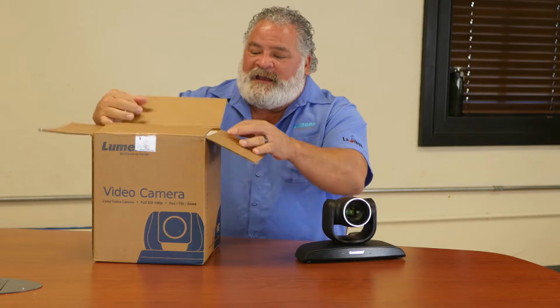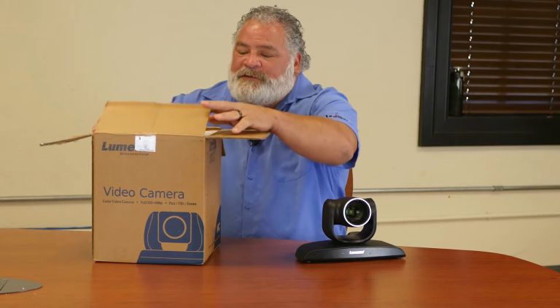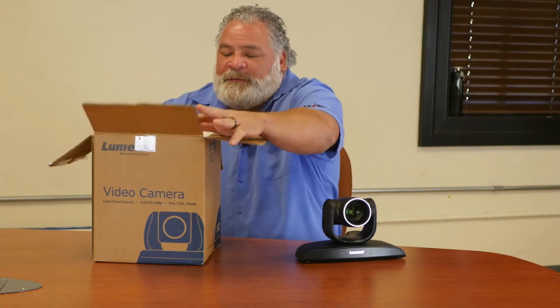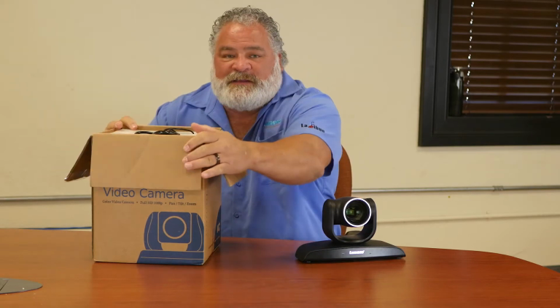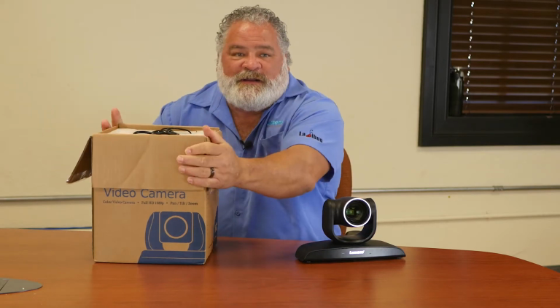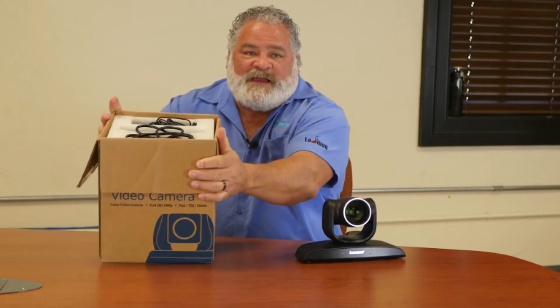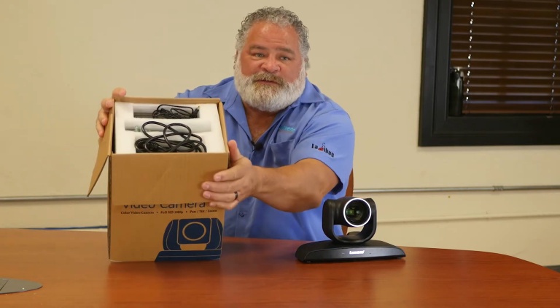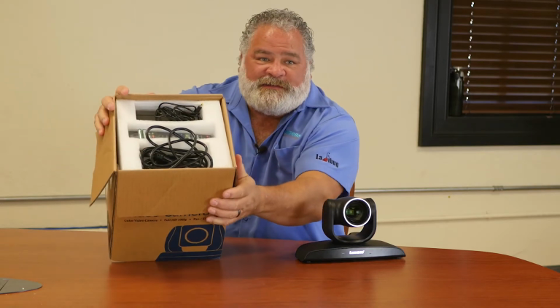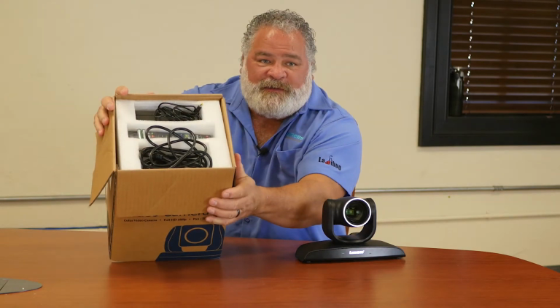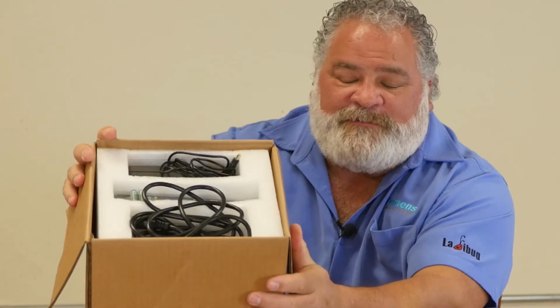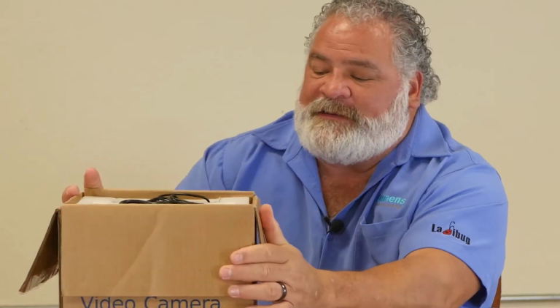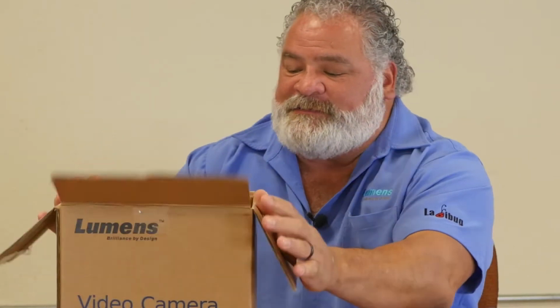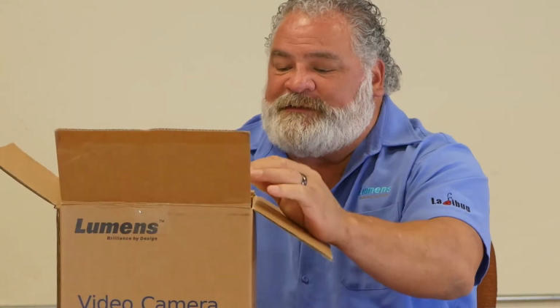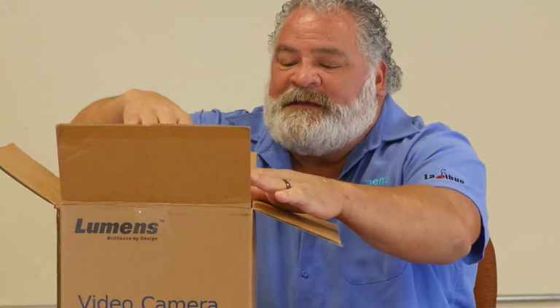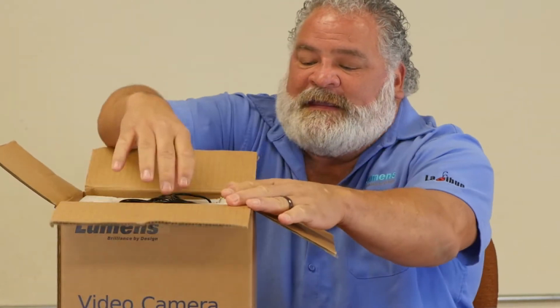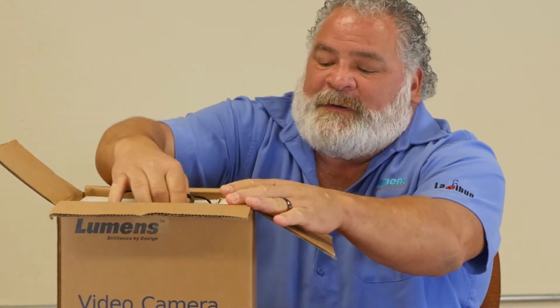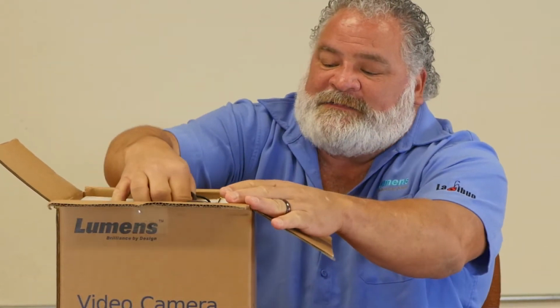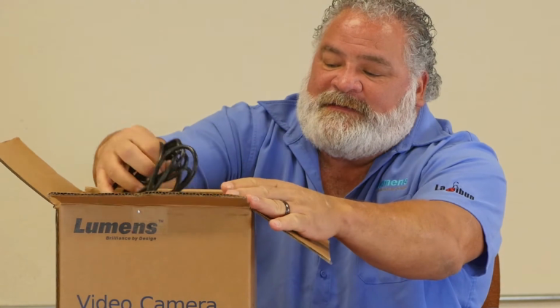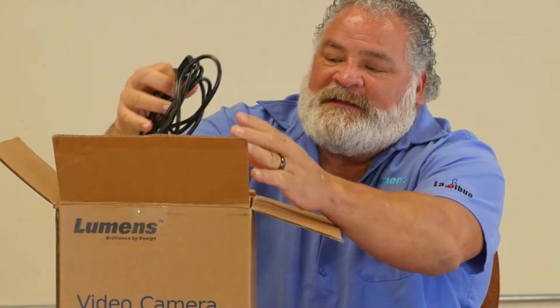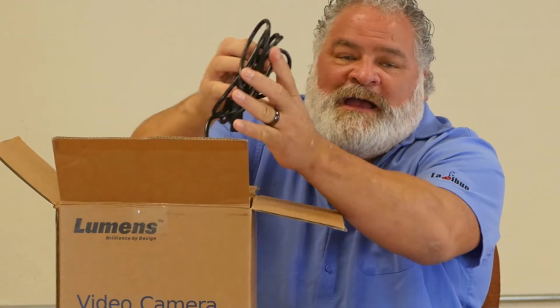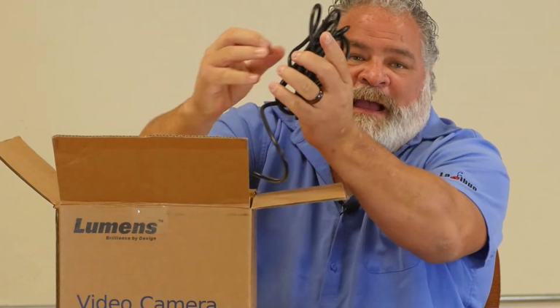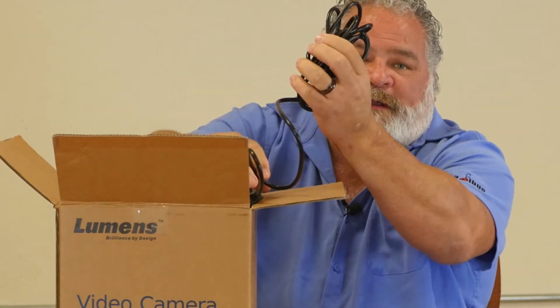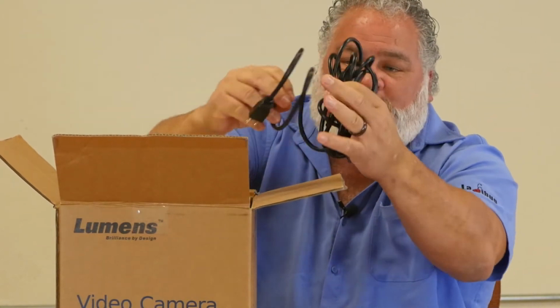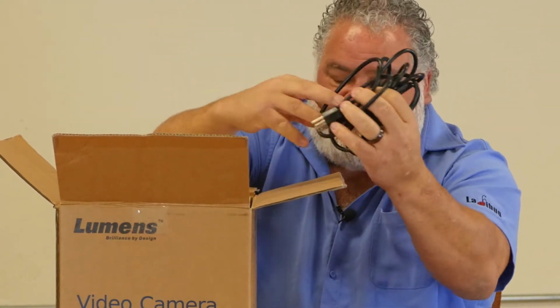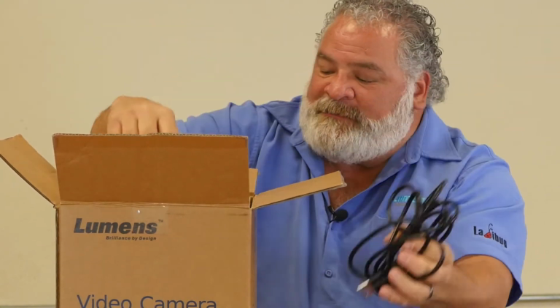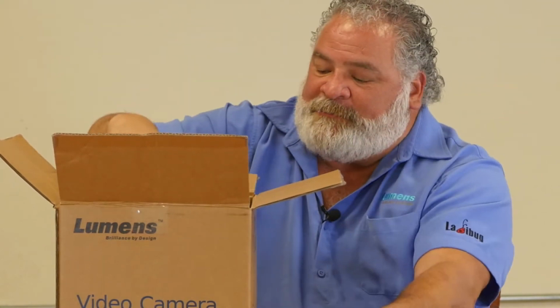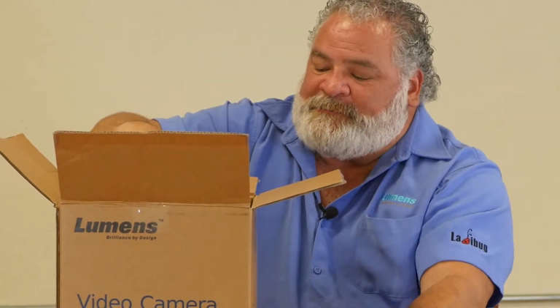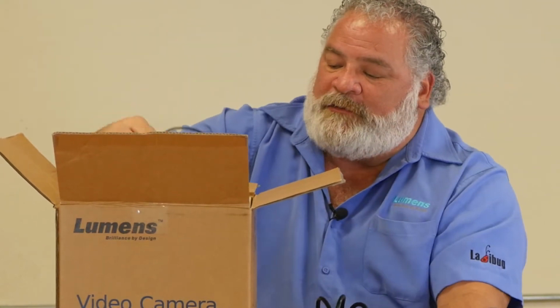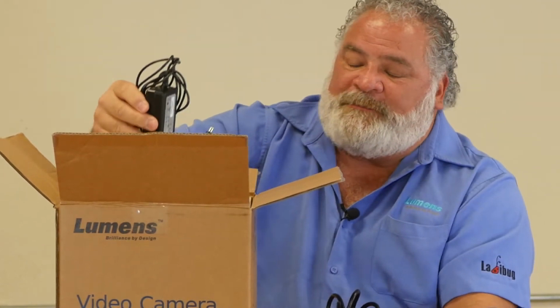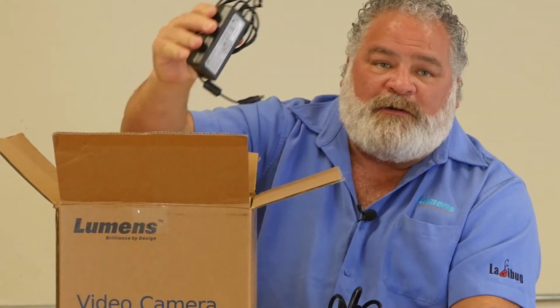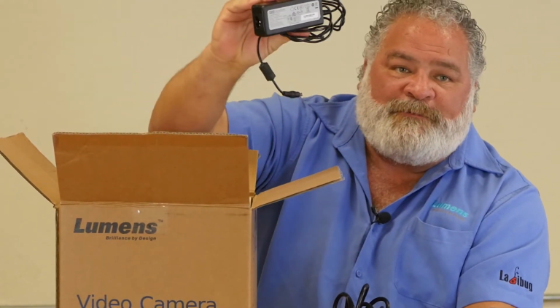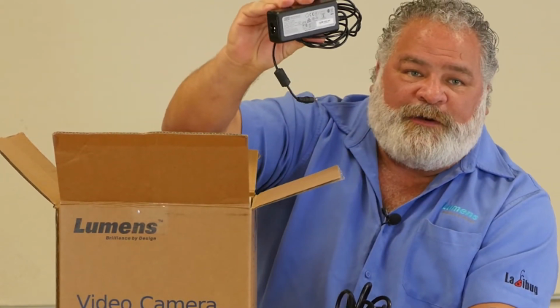When you open the box right off the top, what you see is you have your accessories. In the box, you have a power cable that supplies power to the power adapter — the brick.